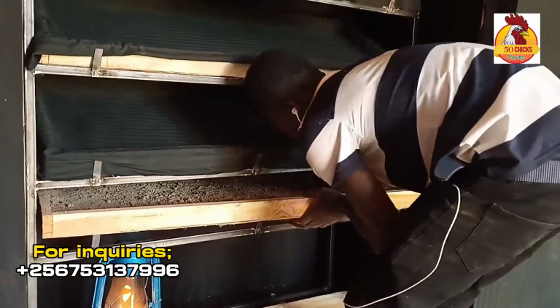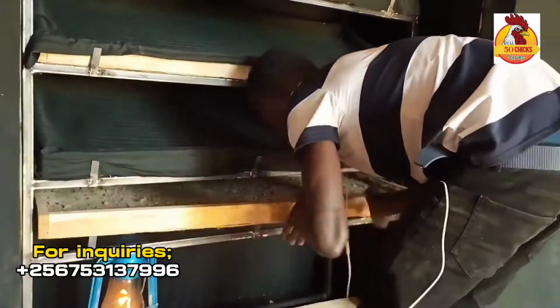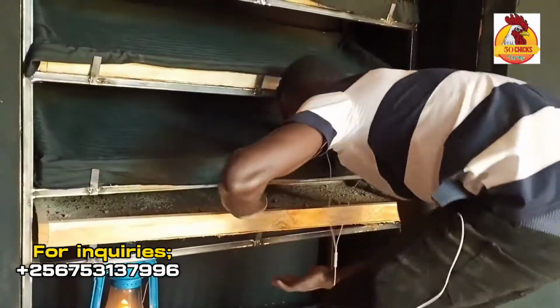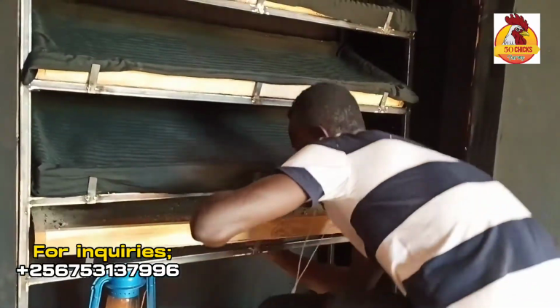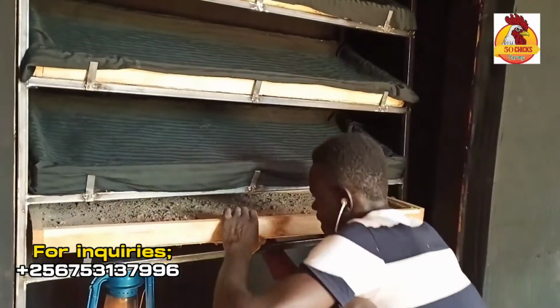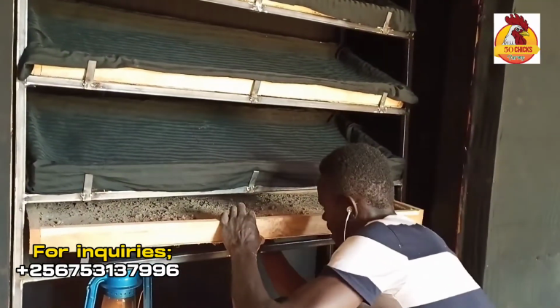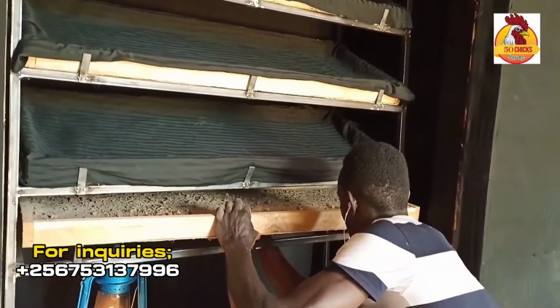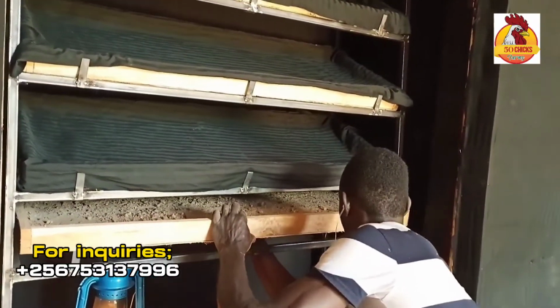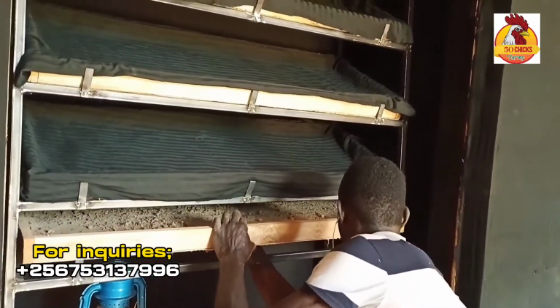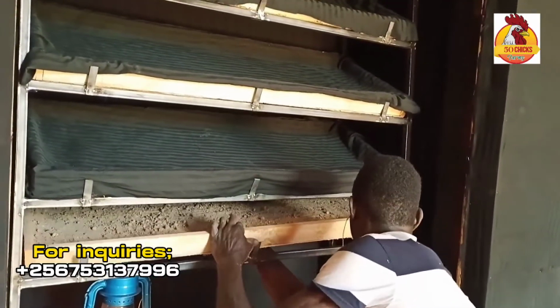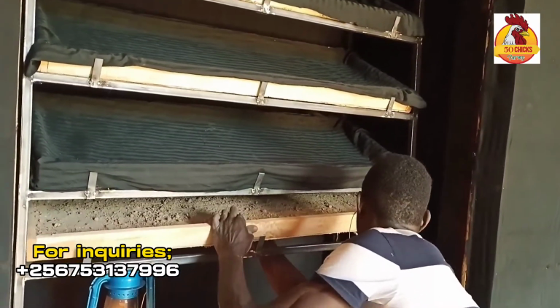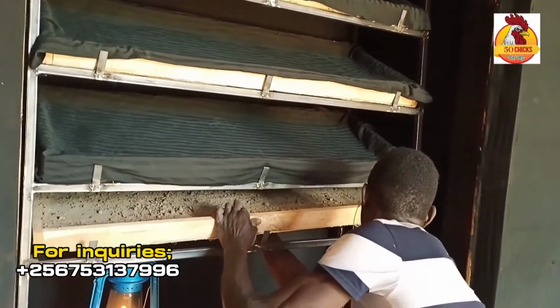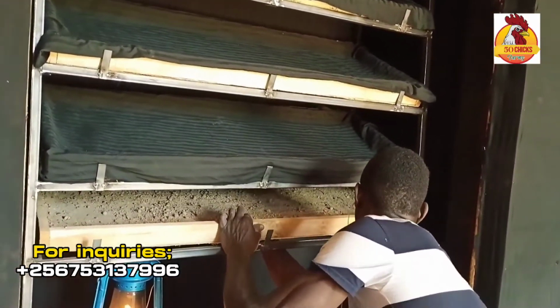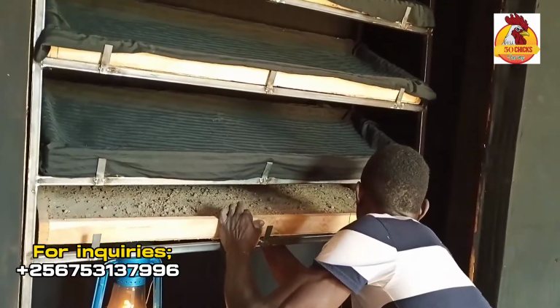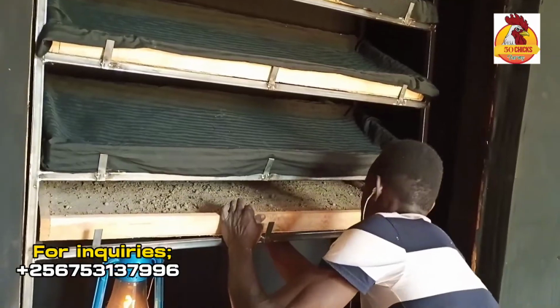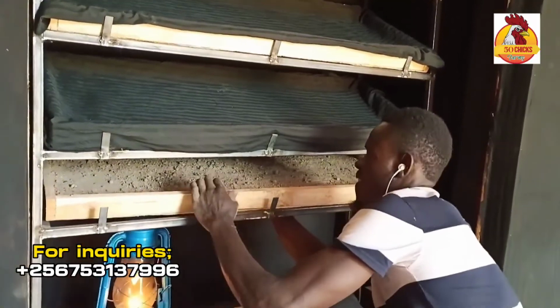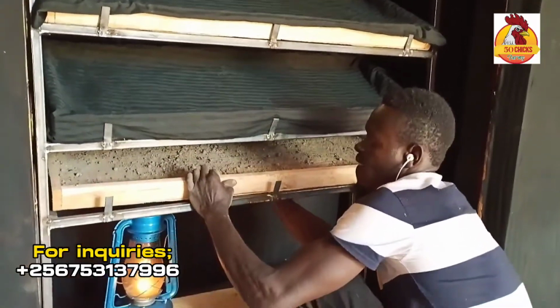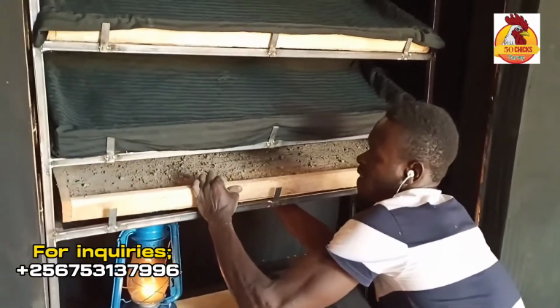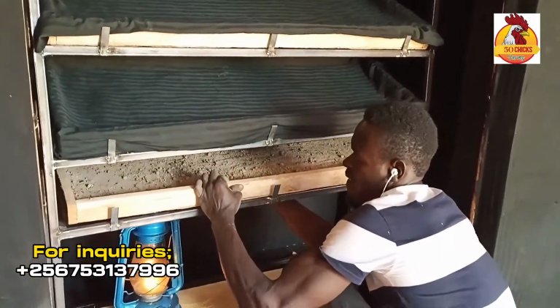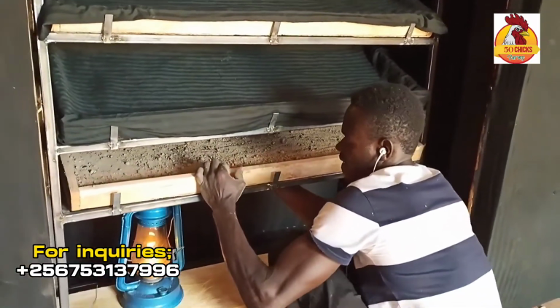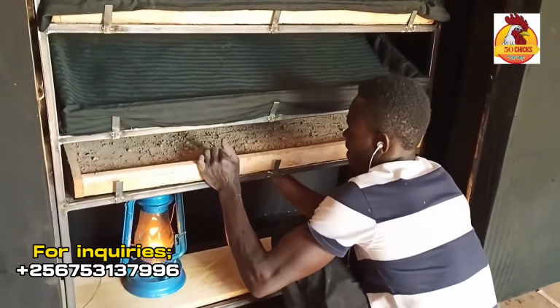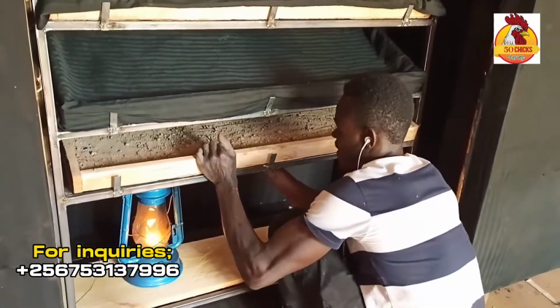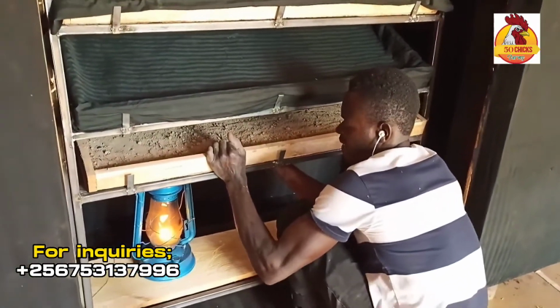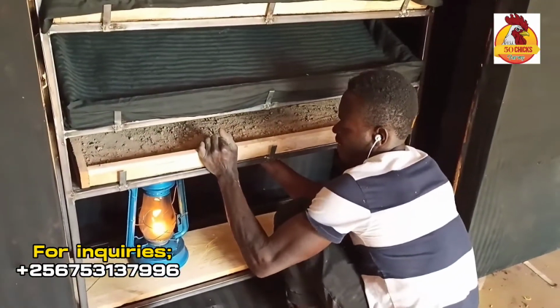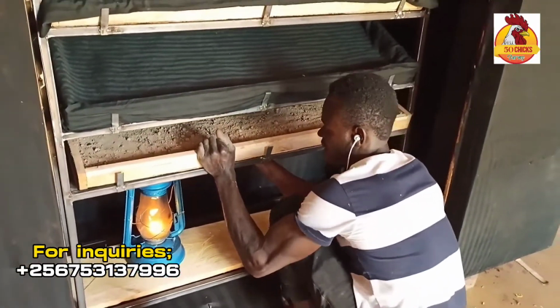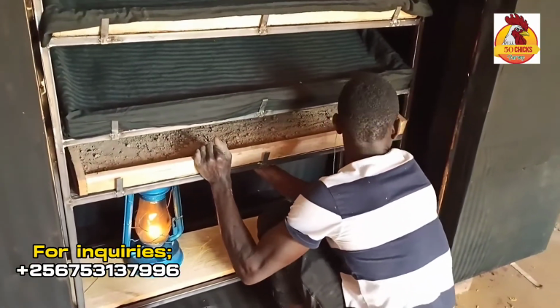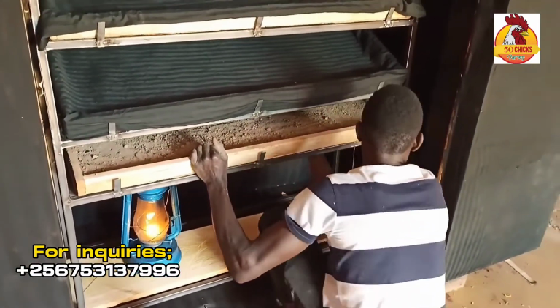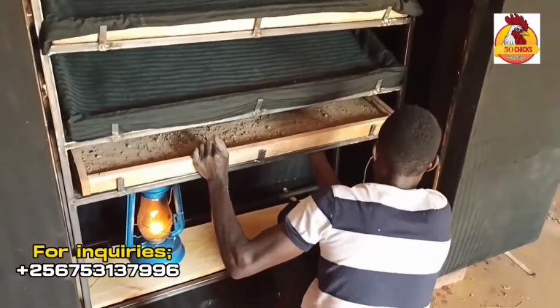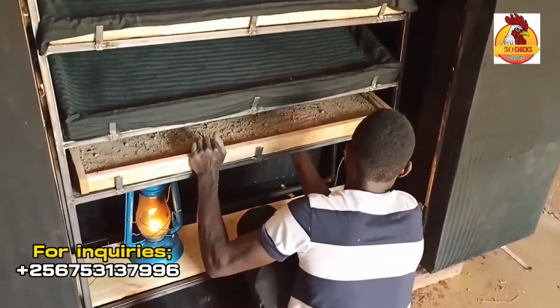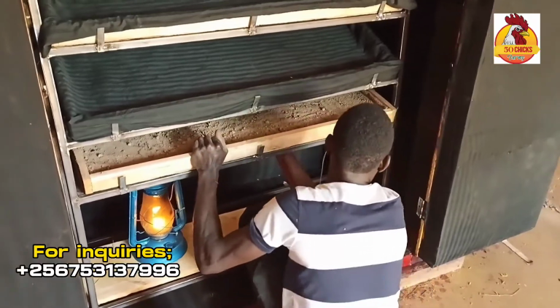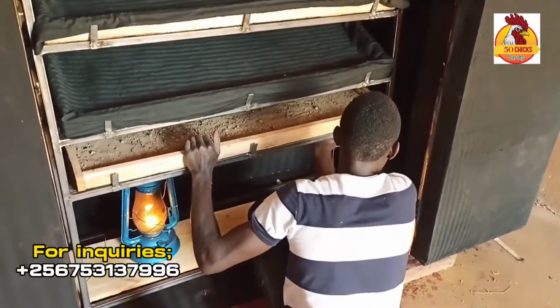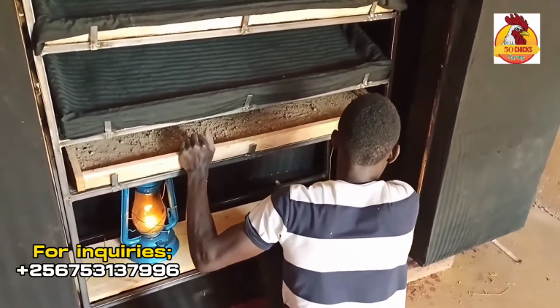How will it operate? Just watch my past videos about the homemade incubator and I will leave a link in the comment section. See you there.